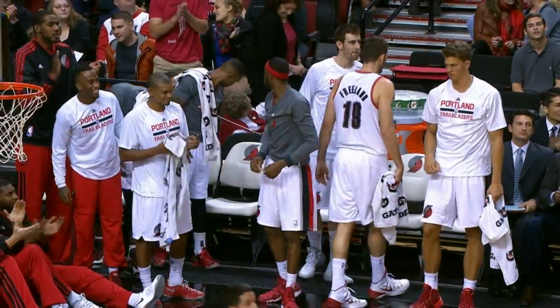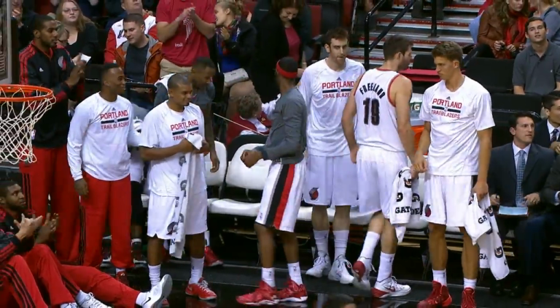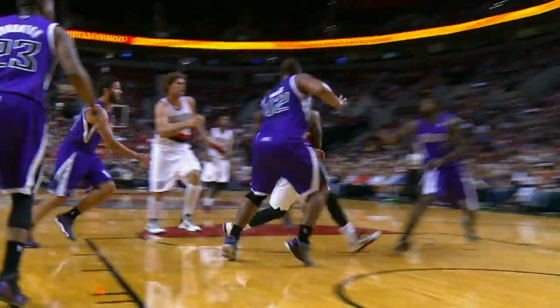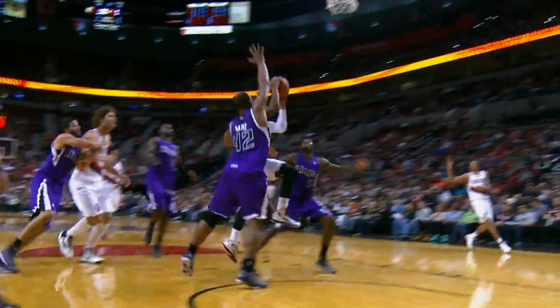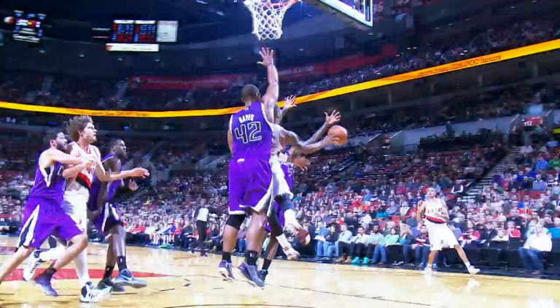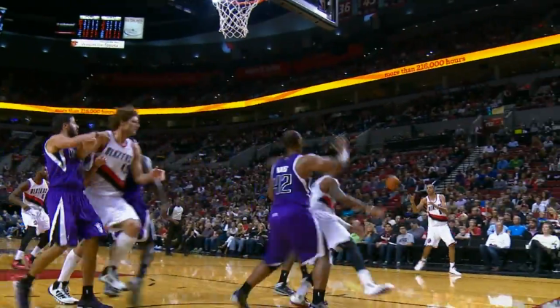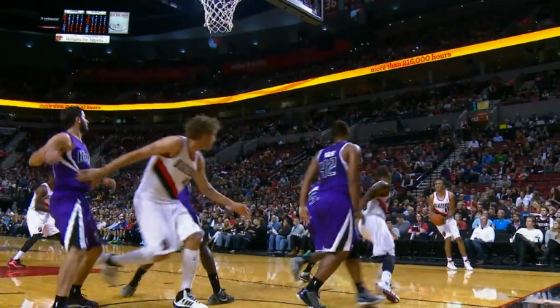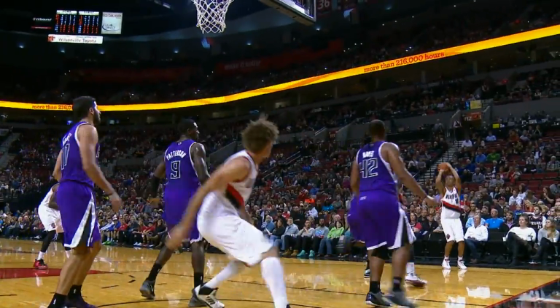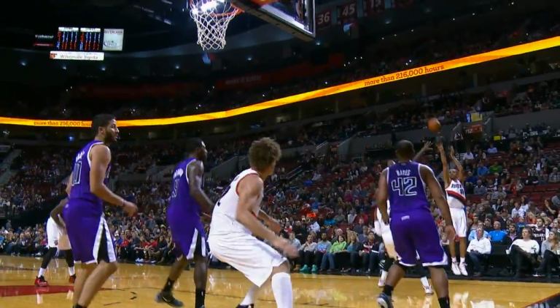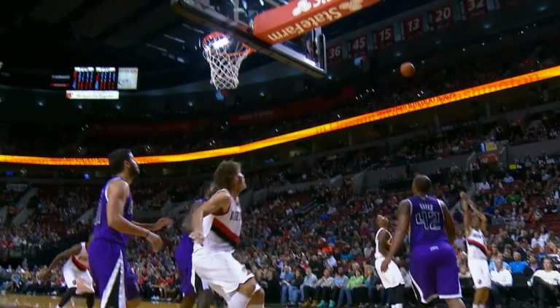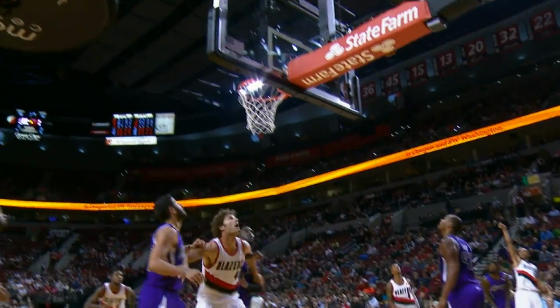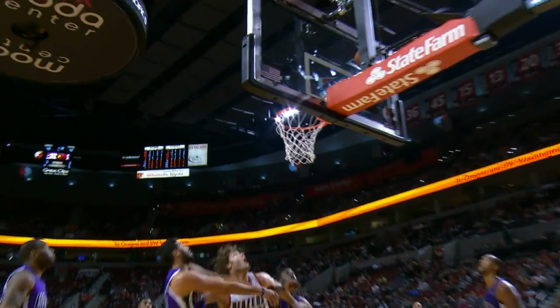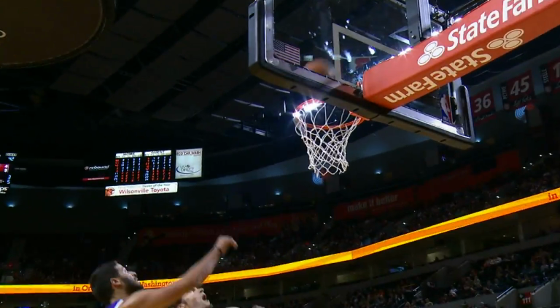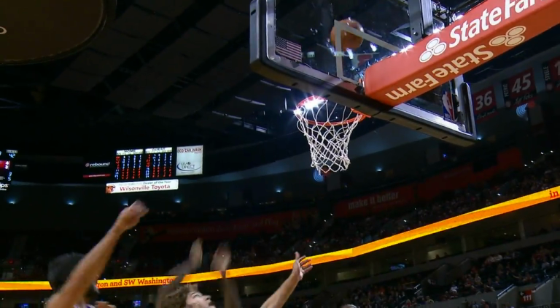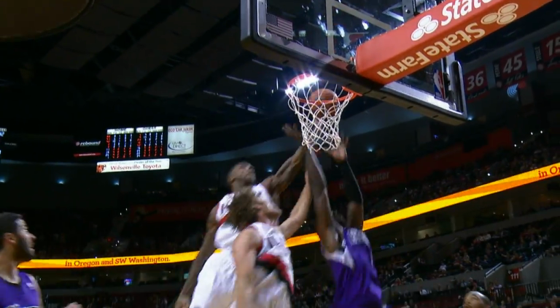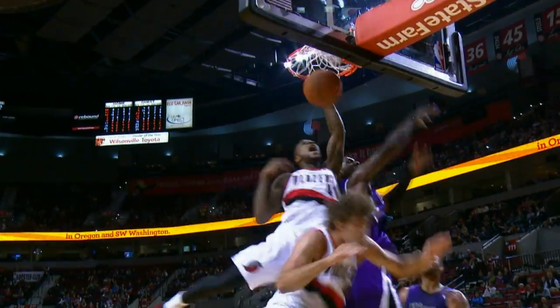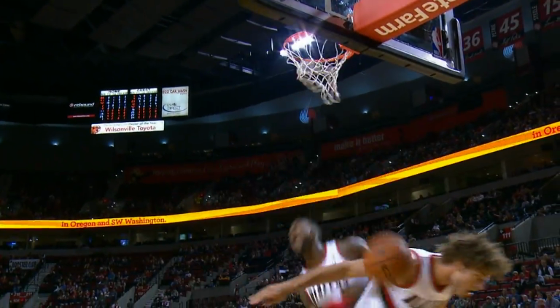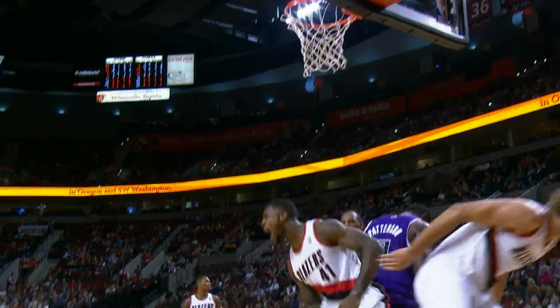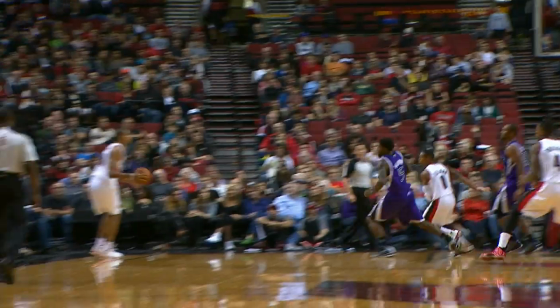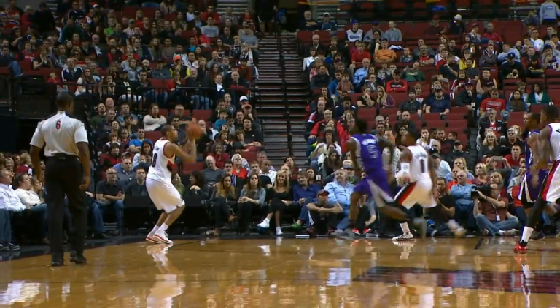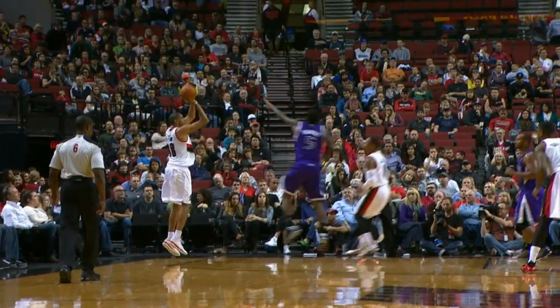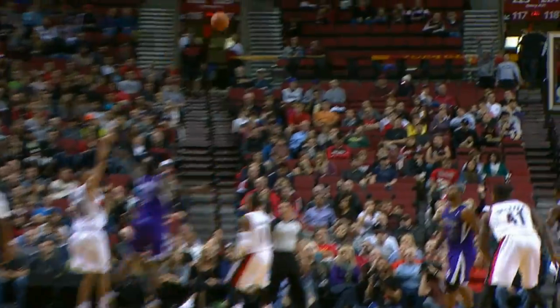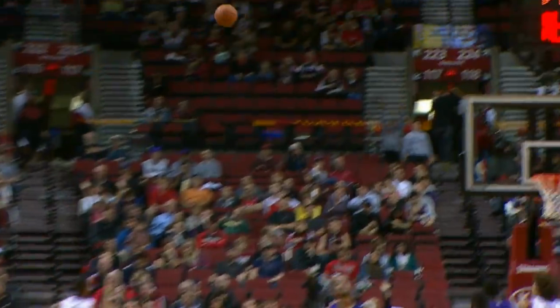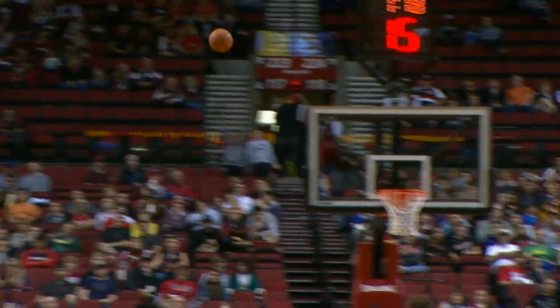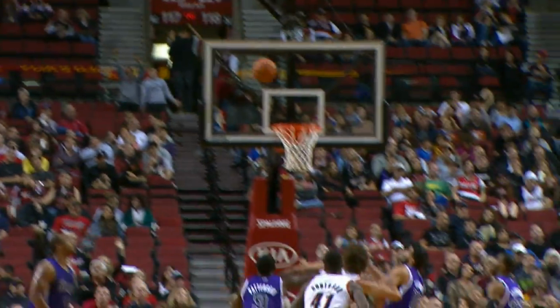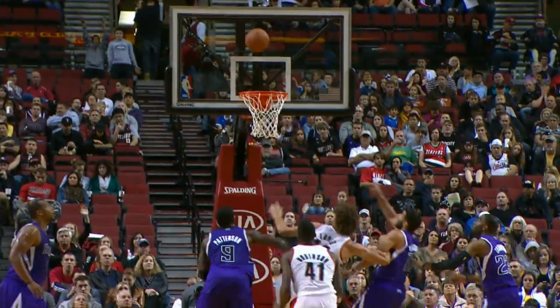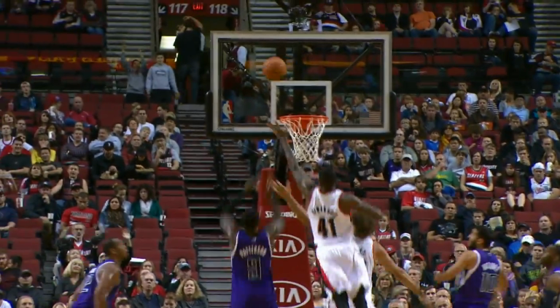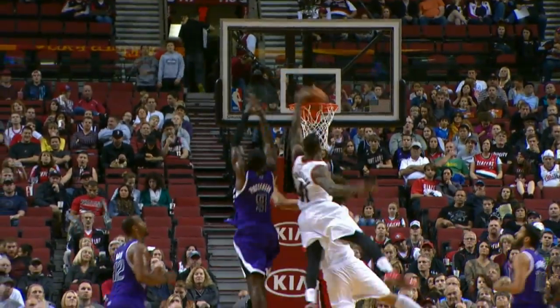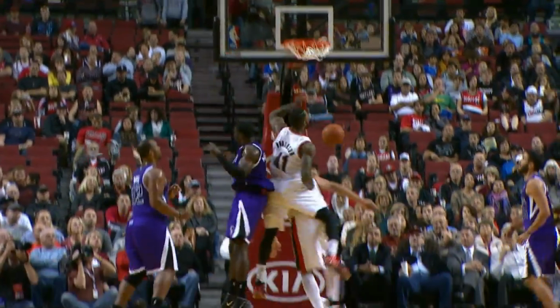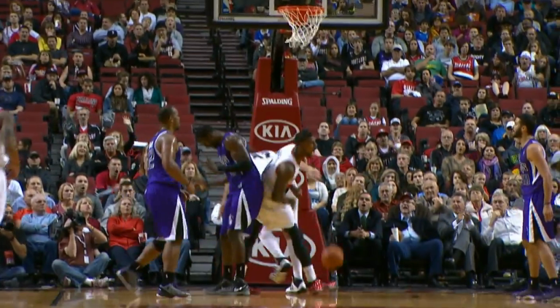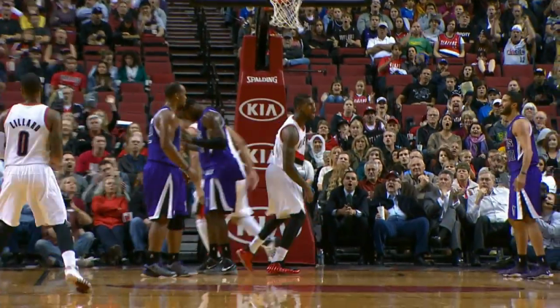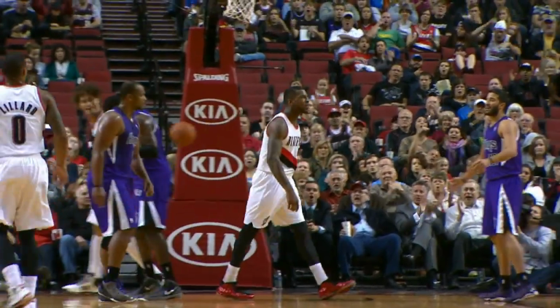Oh, that was nasty. Wow. That's a play. Fifty to forty-two Blazers, and Robinson with an emphatic one-handed left-handed dunk.